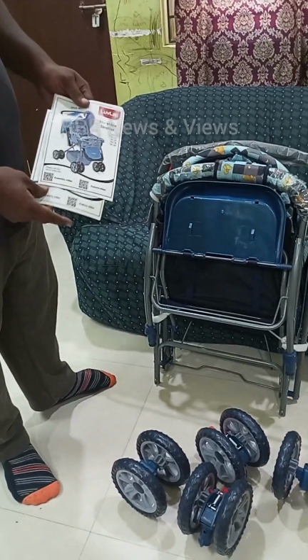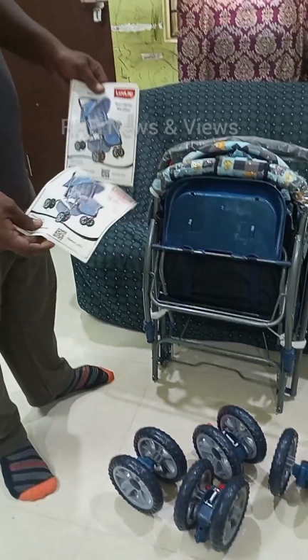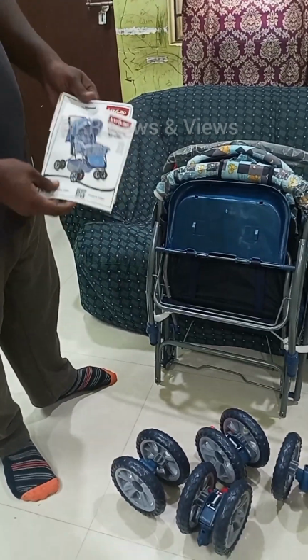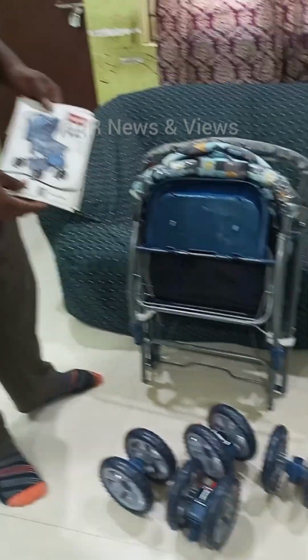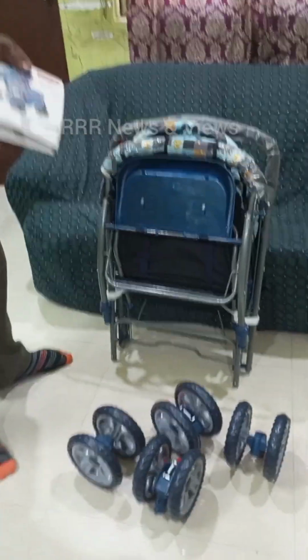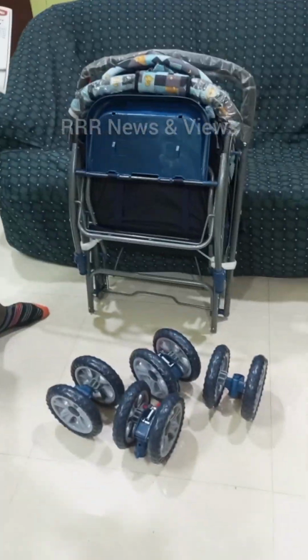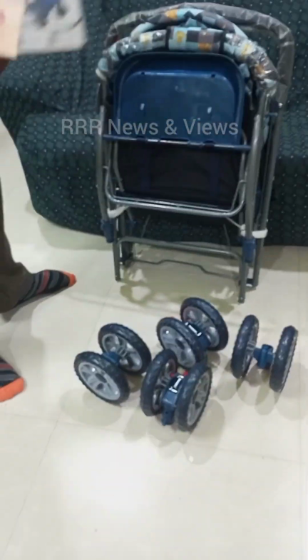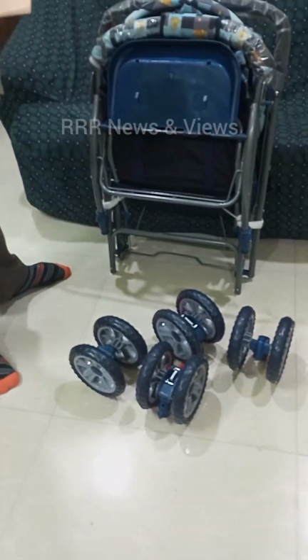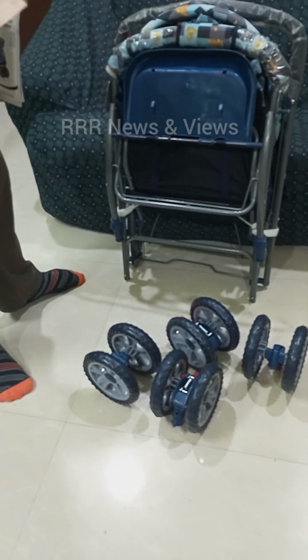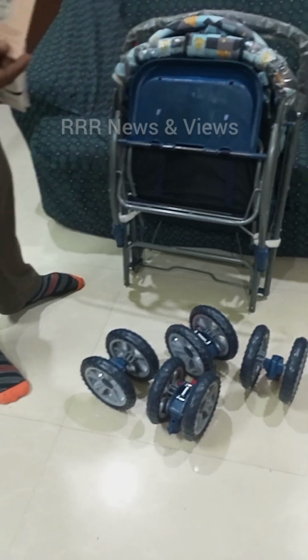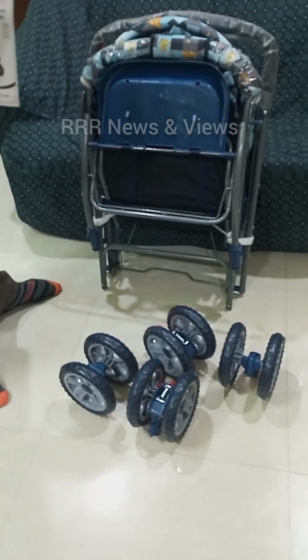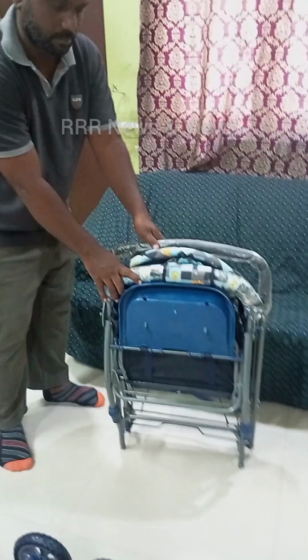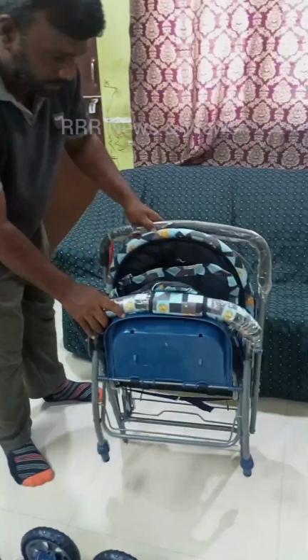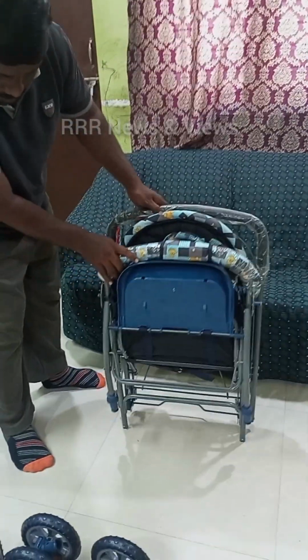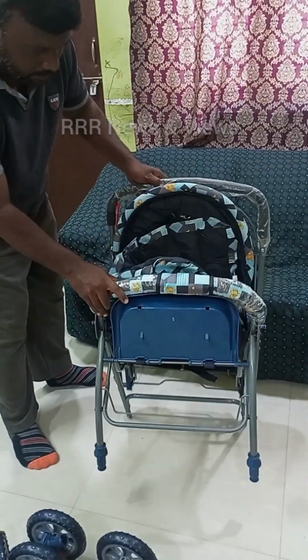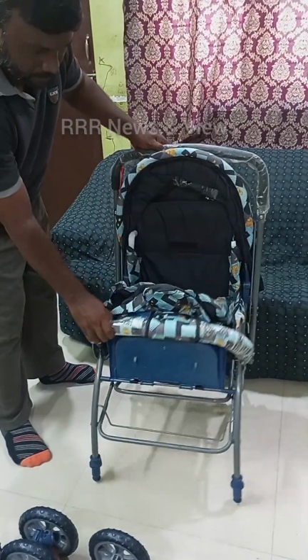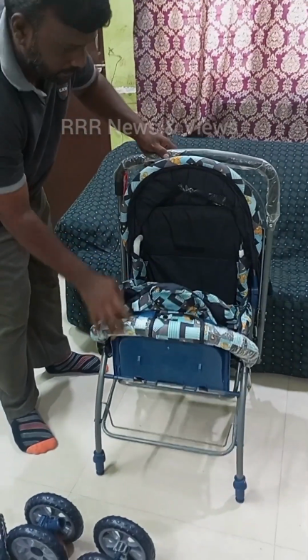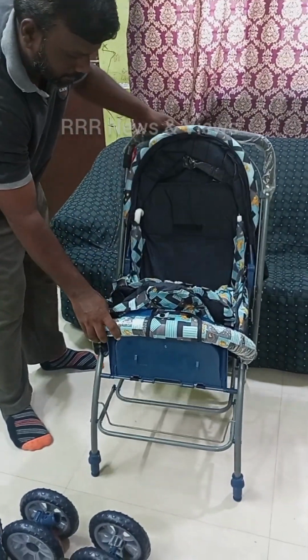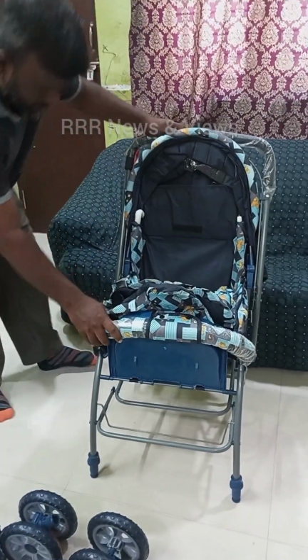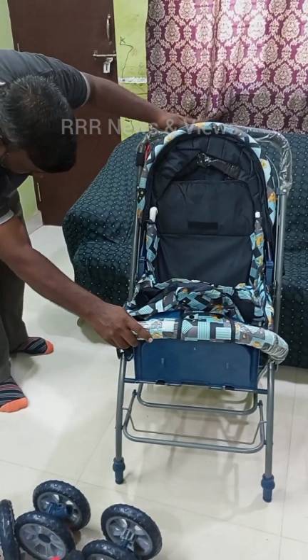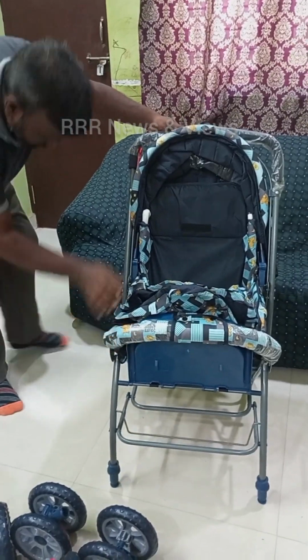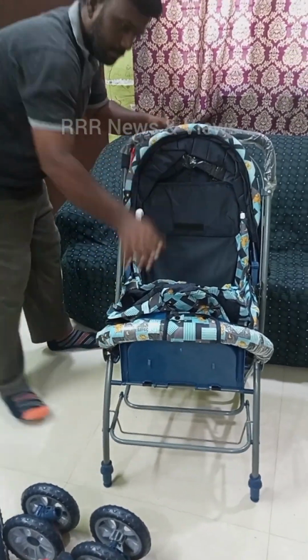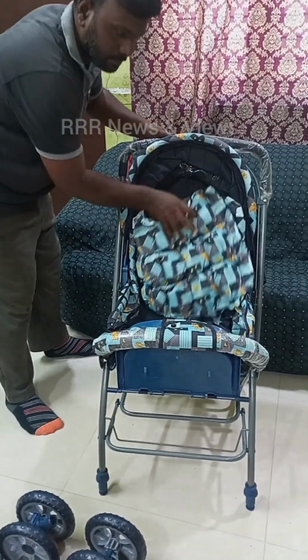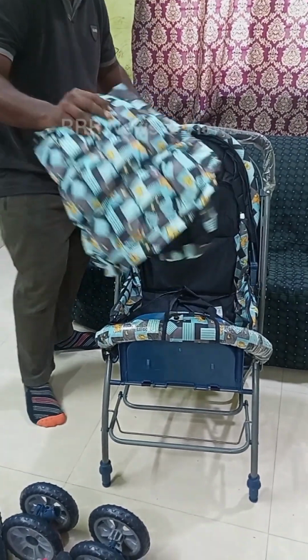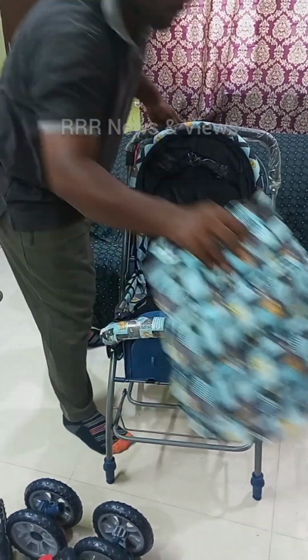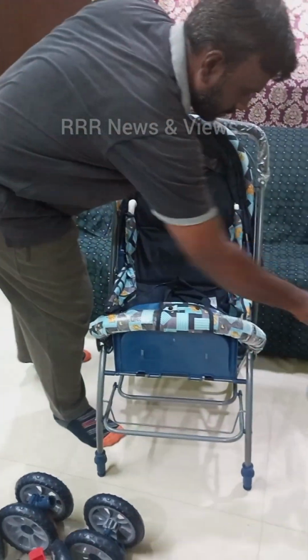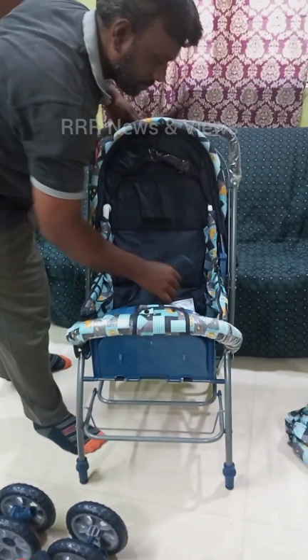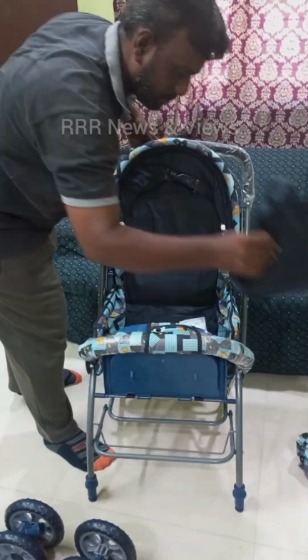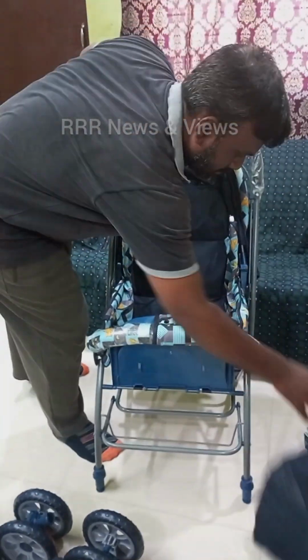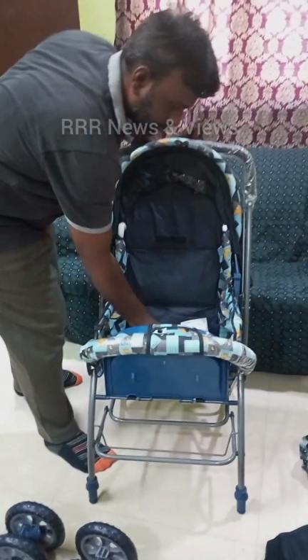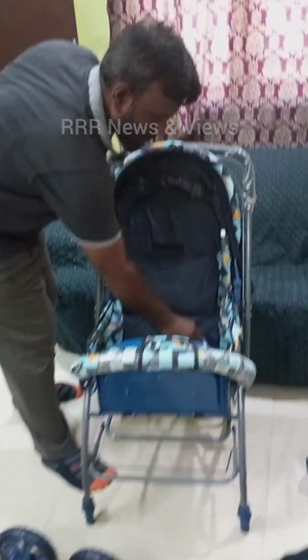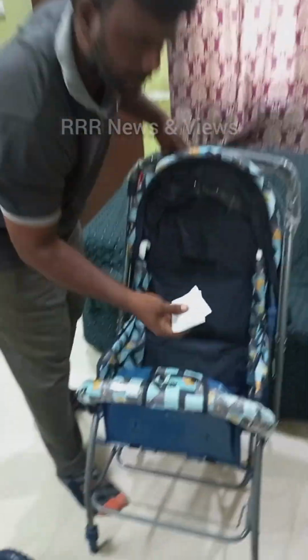This manual has the instructions for assembly and also the product features and parts details. And here we go — when I stretch the stroller it just fixes by the four legs.